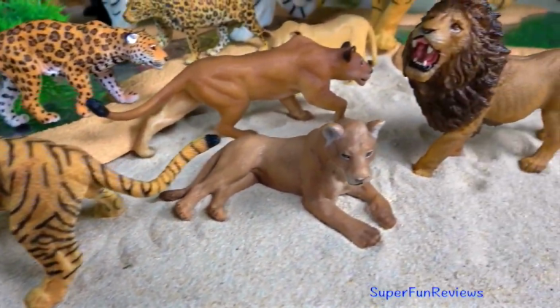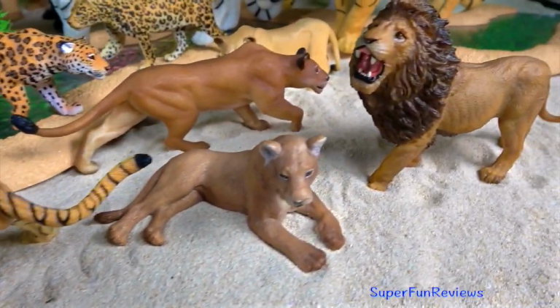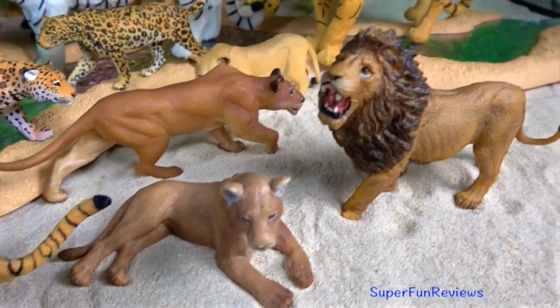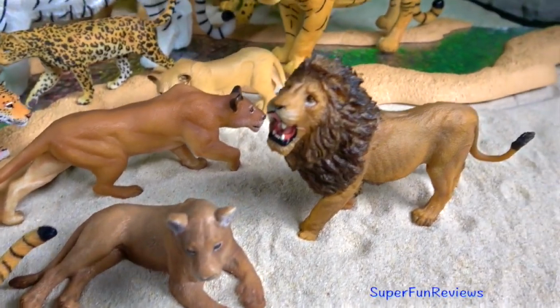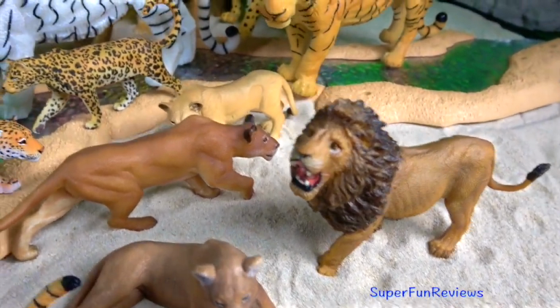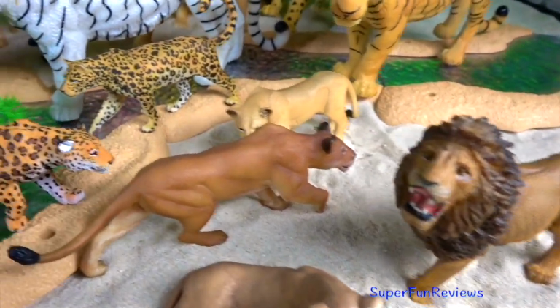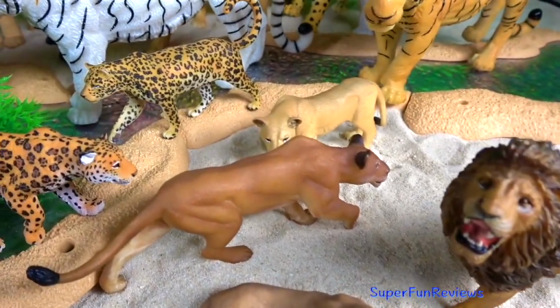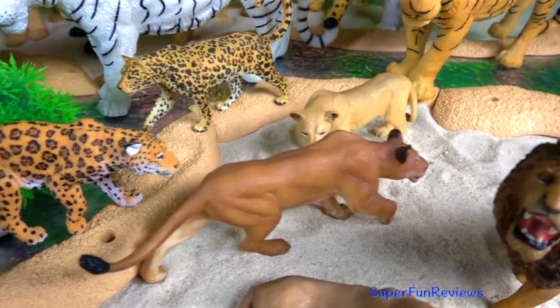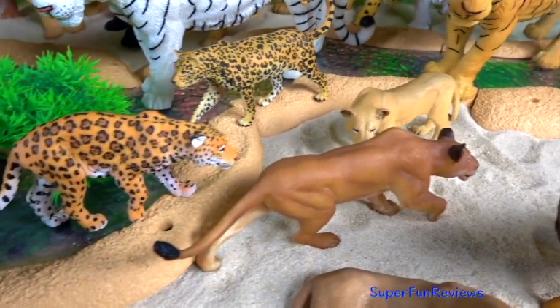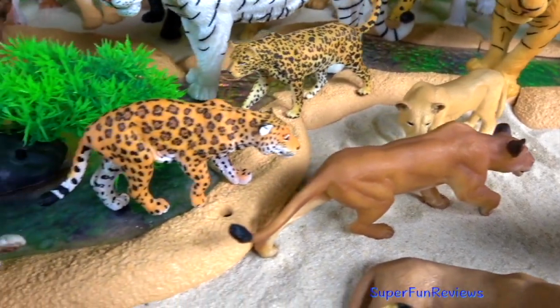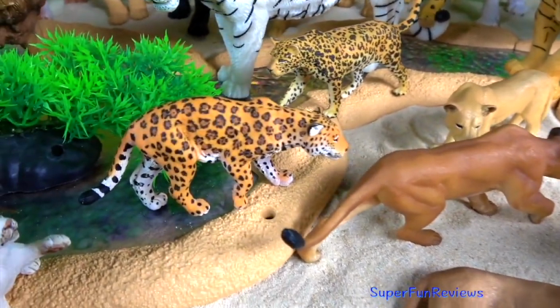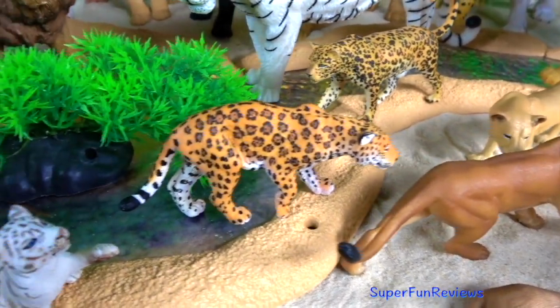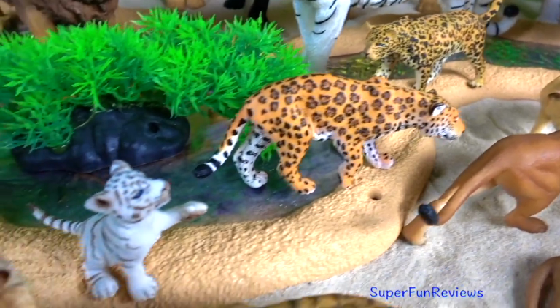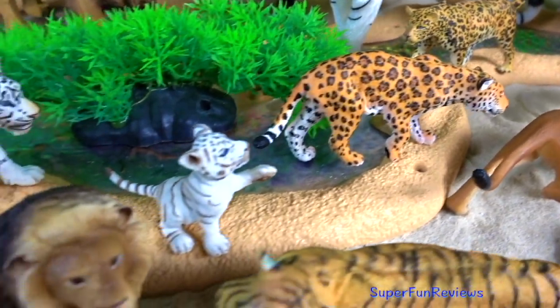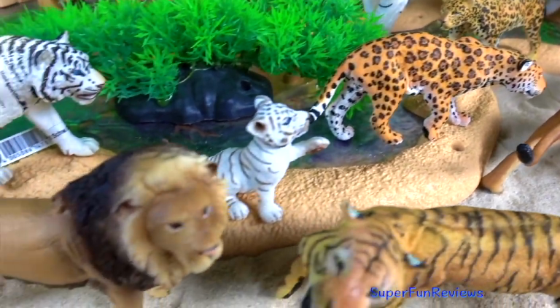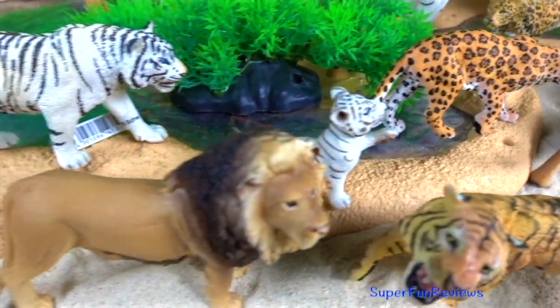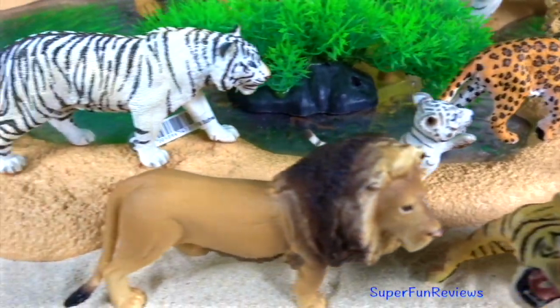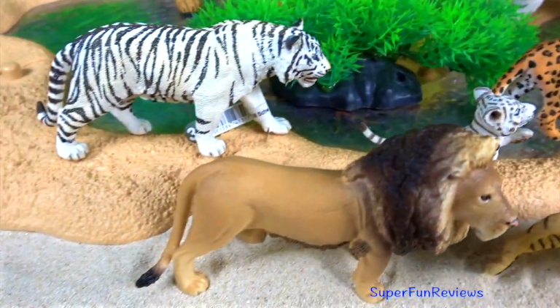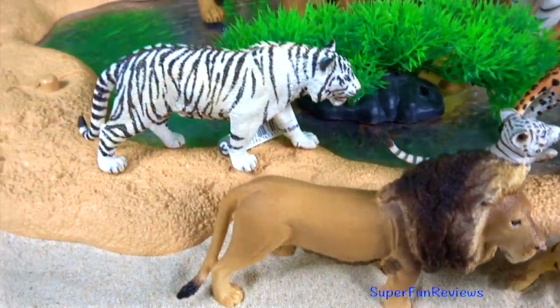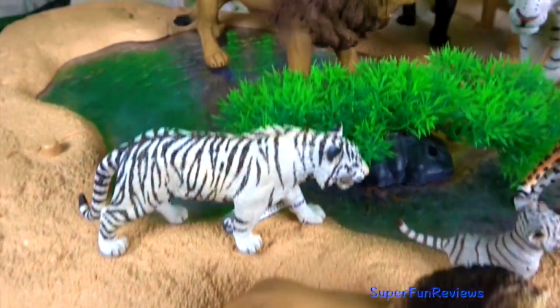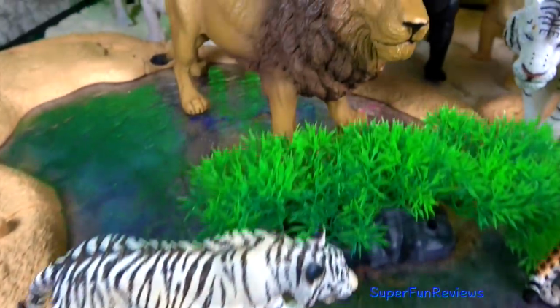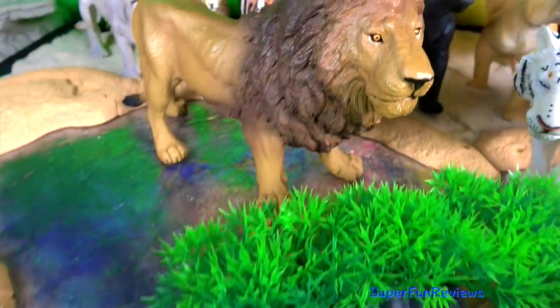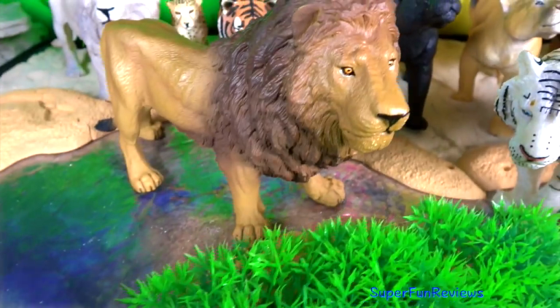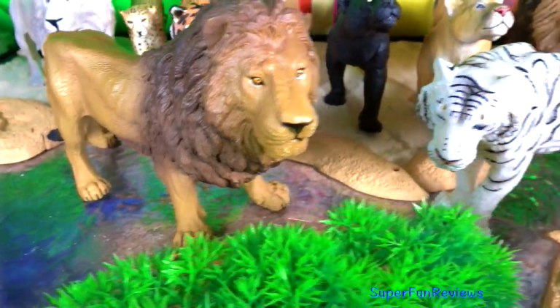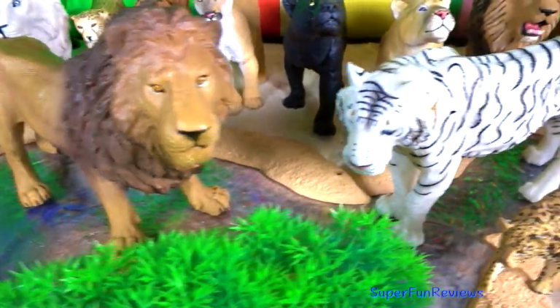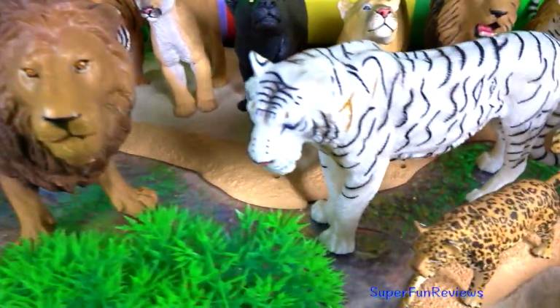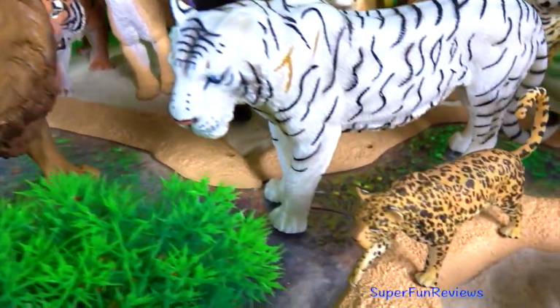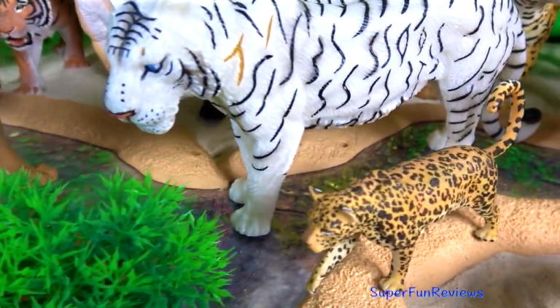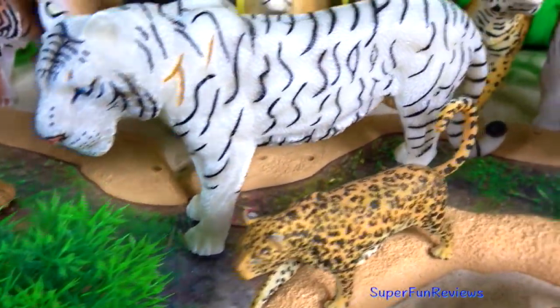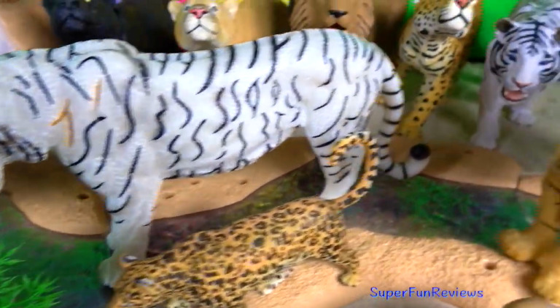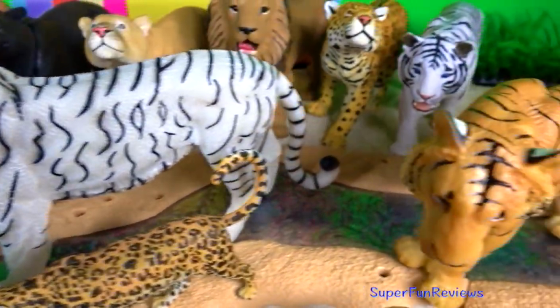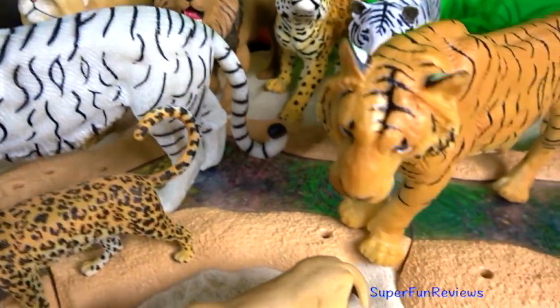Please subscribe and like if you like big cats and wild cats. I love to read your comments.